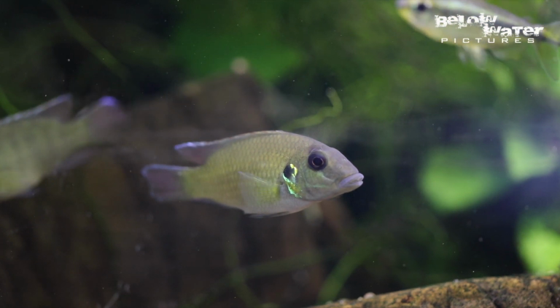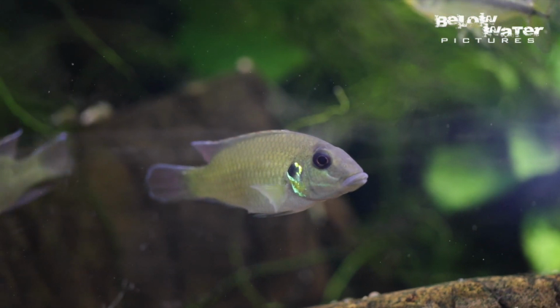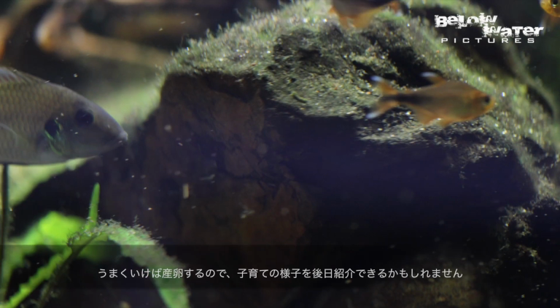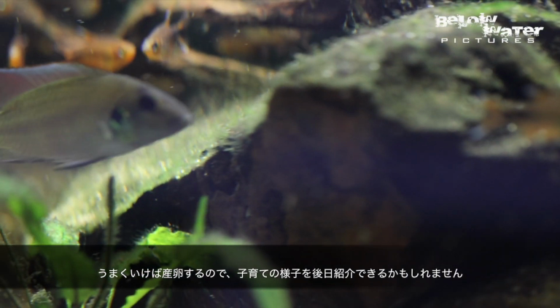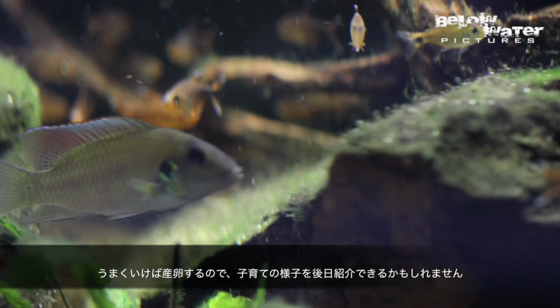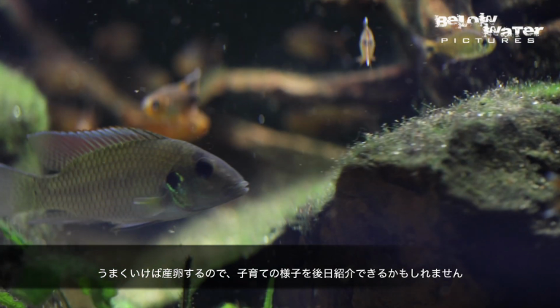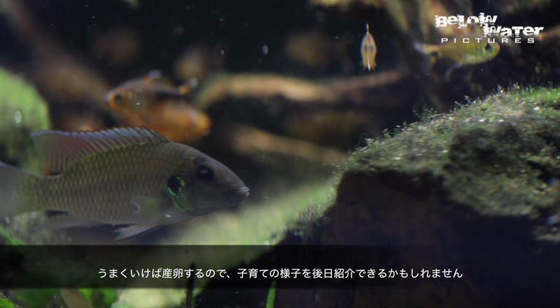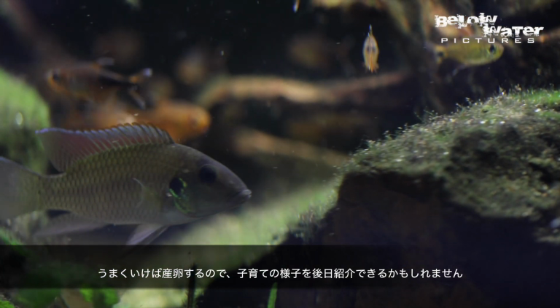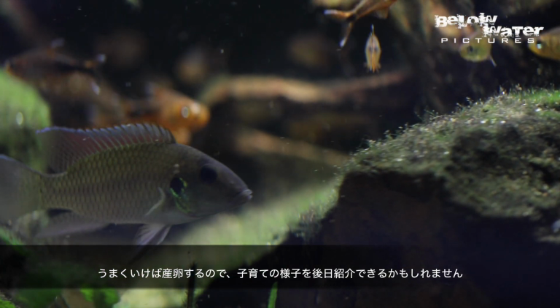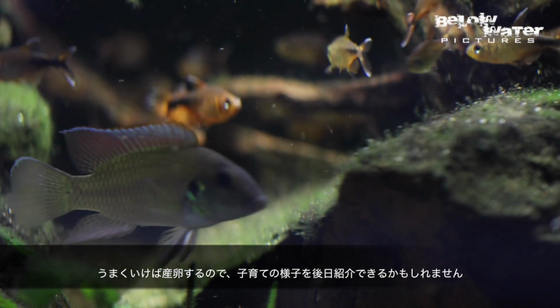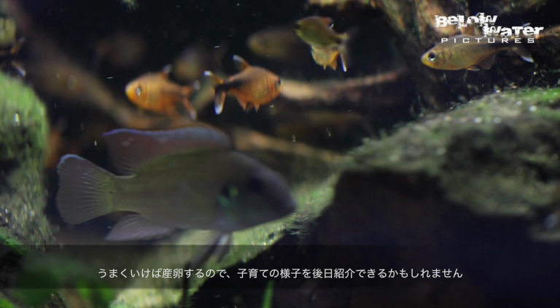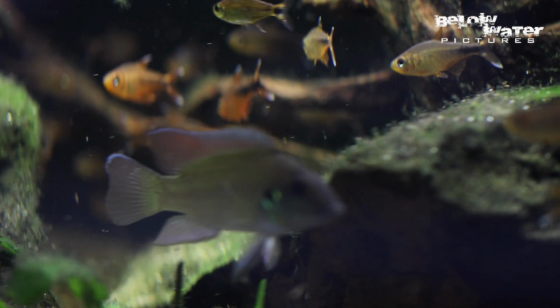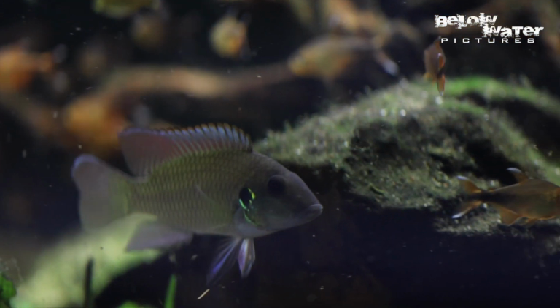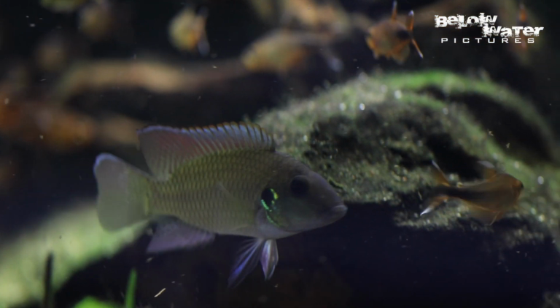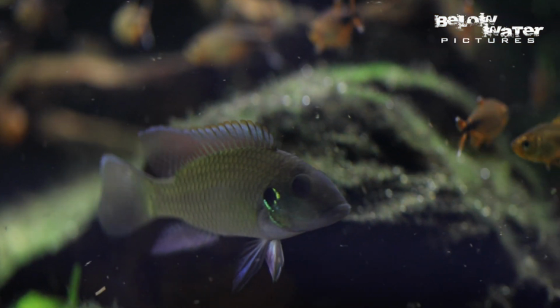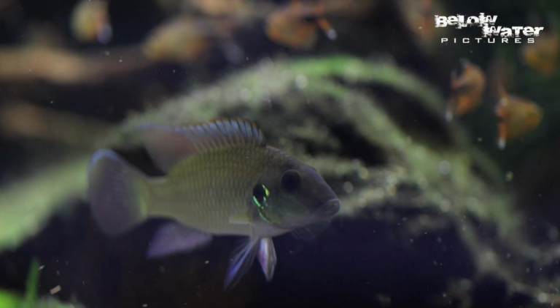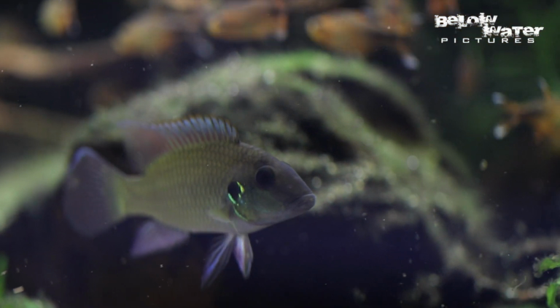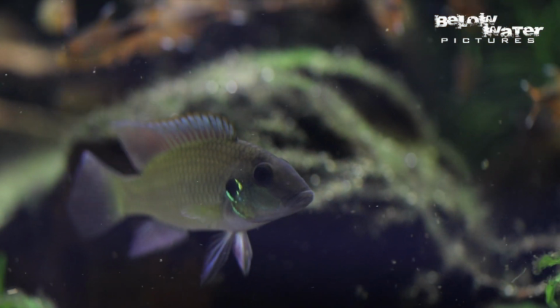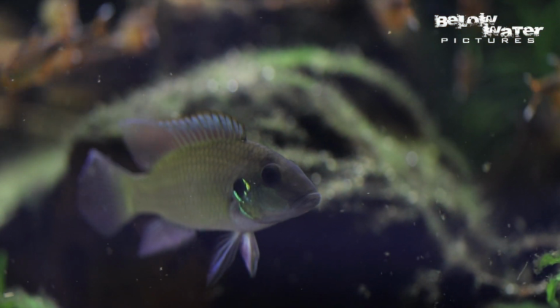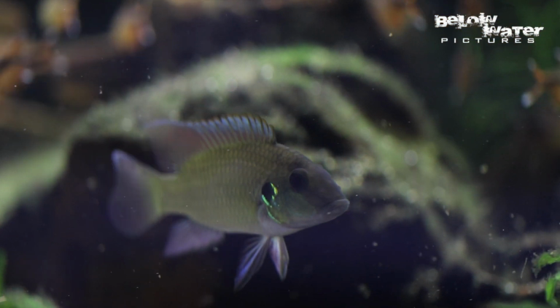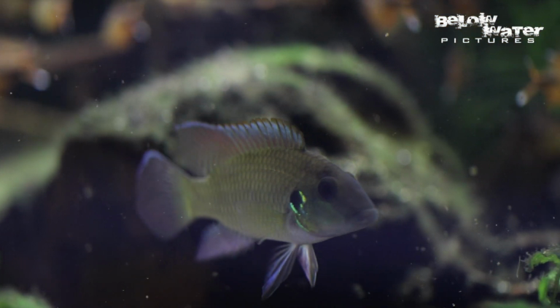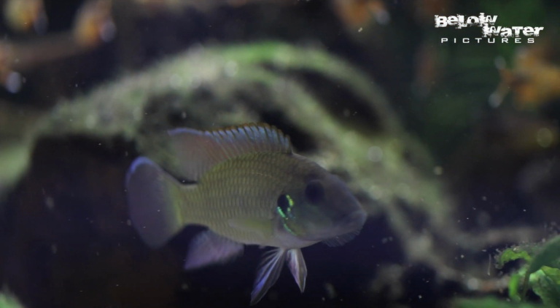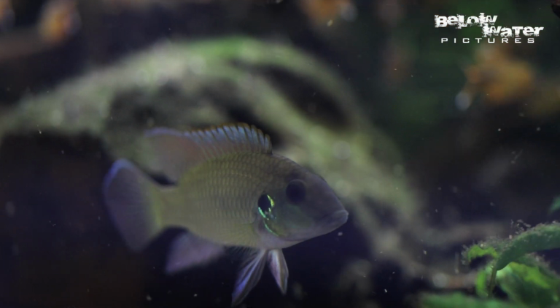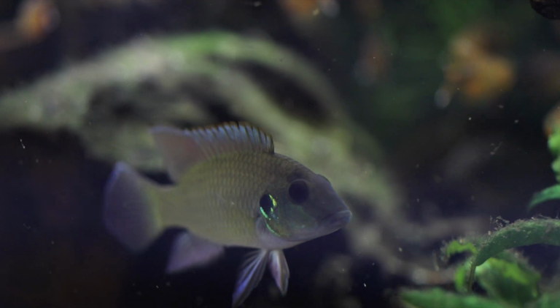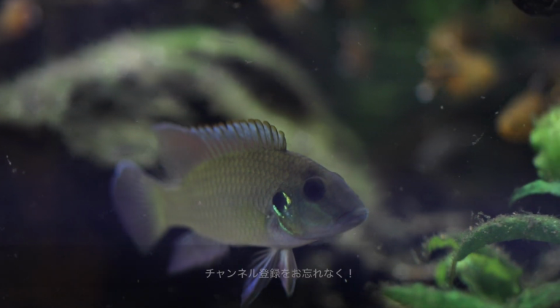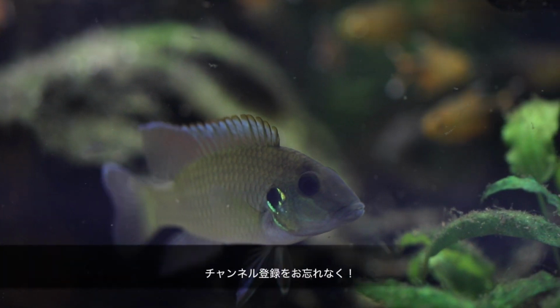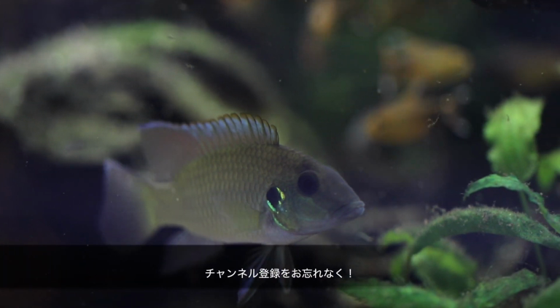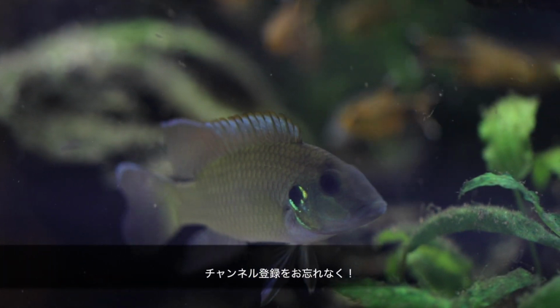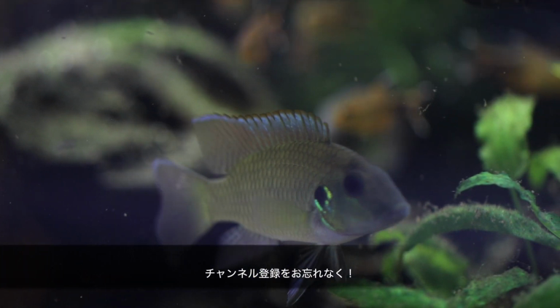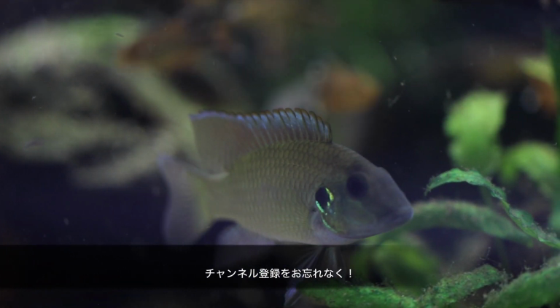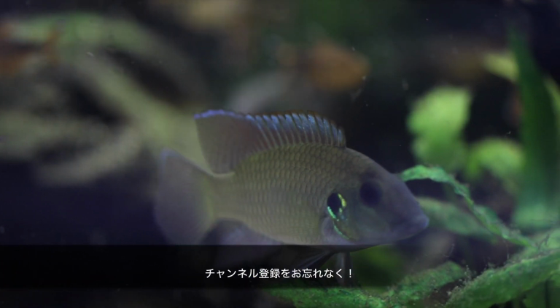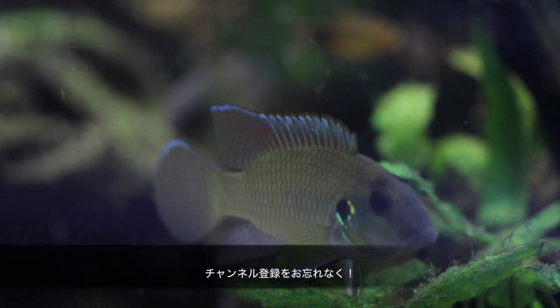Hopefully these fish will spawn soon and we can follow this up with some video of these fish guarding their young. I hope you enjoyed this species profile — make sure to subscribe to this channel at the end of the video.